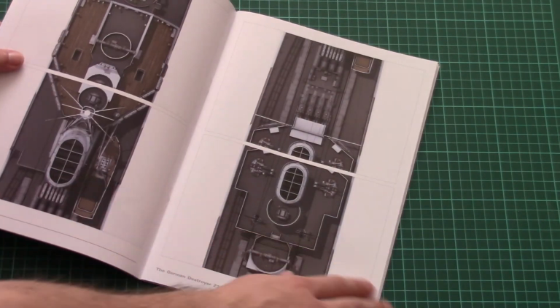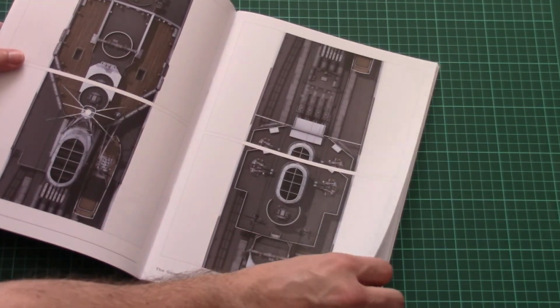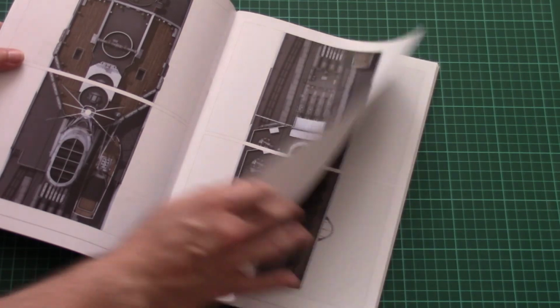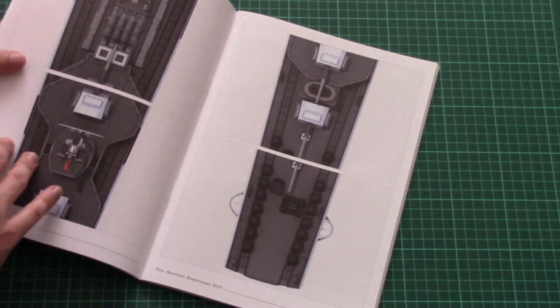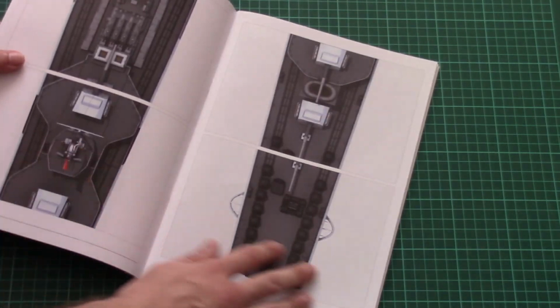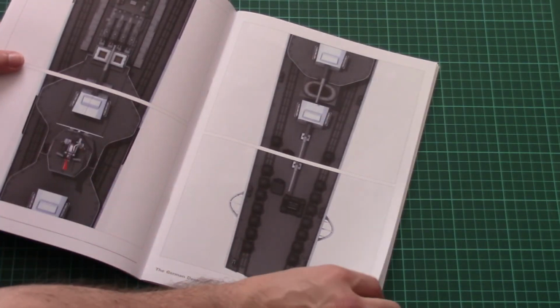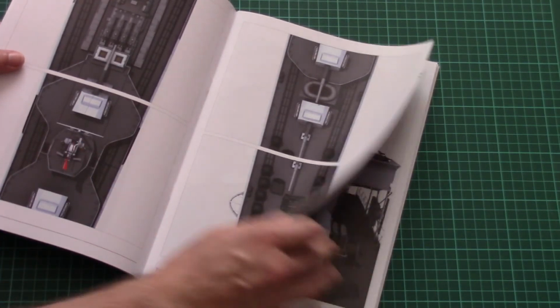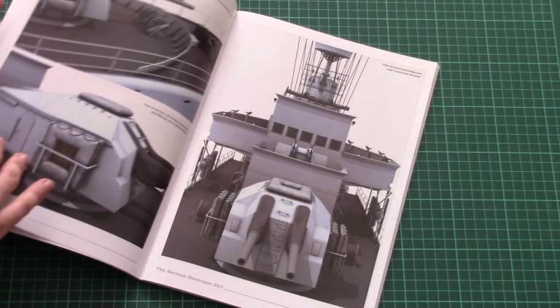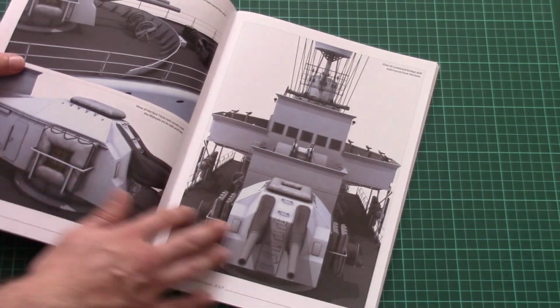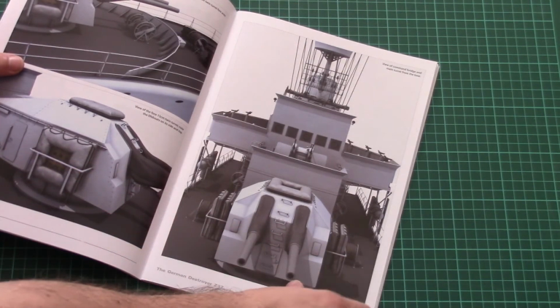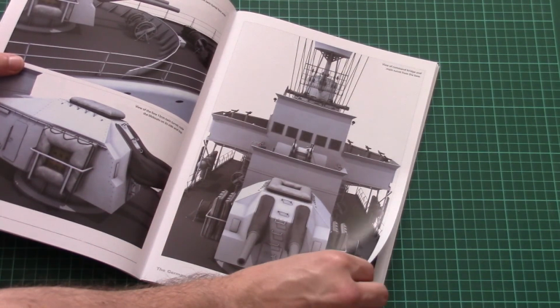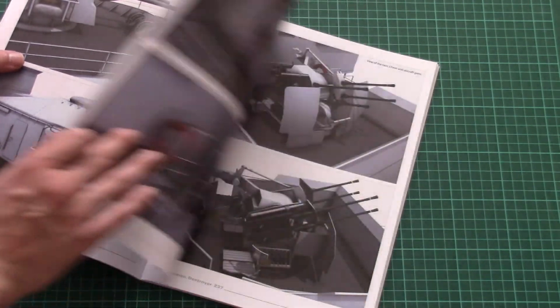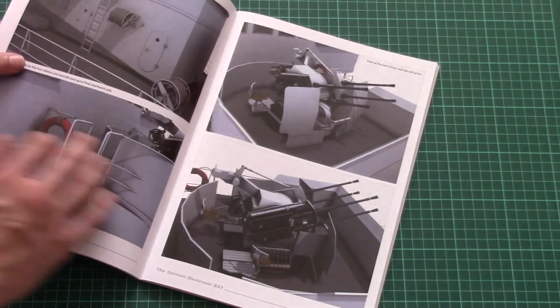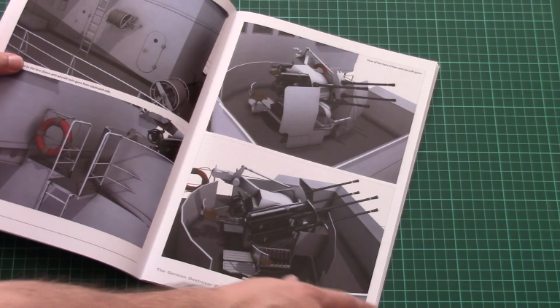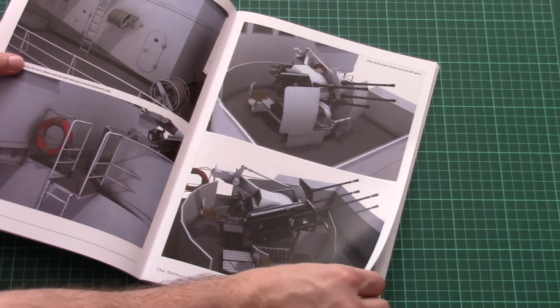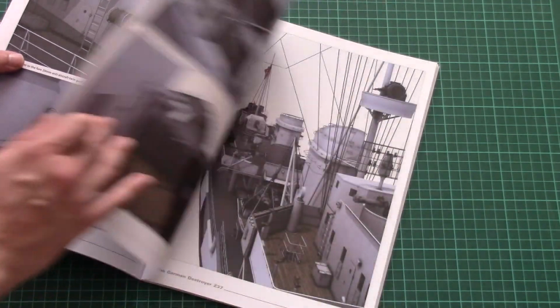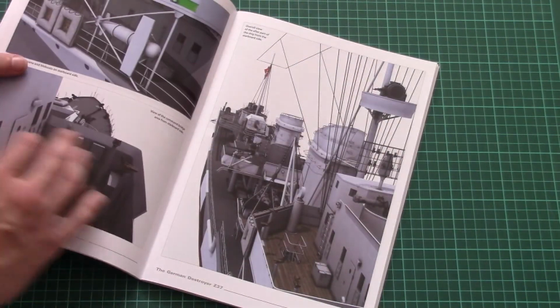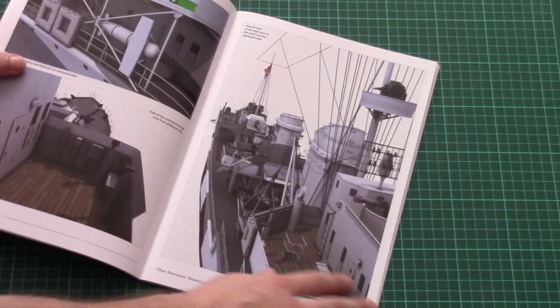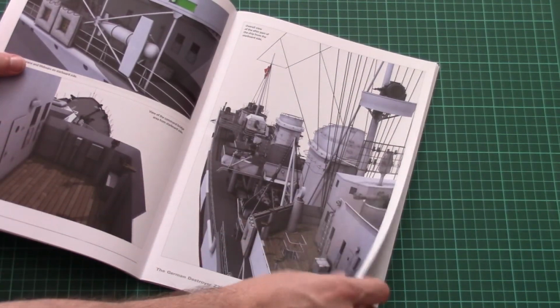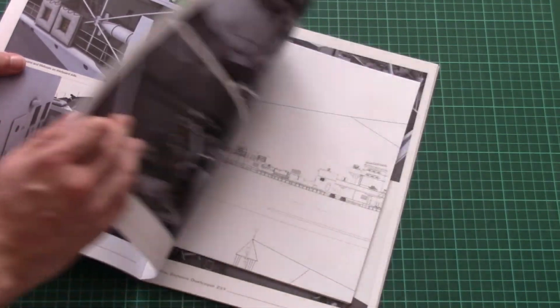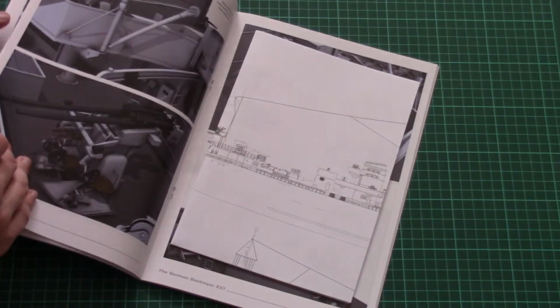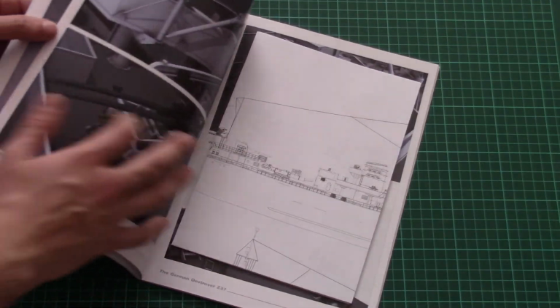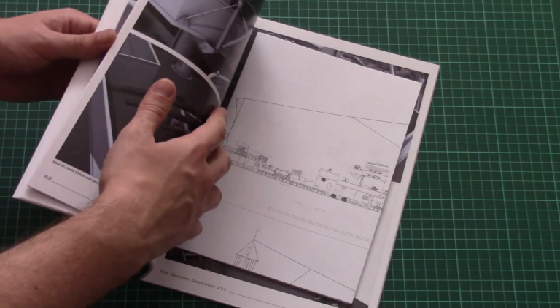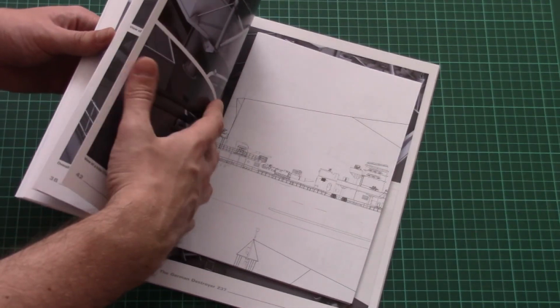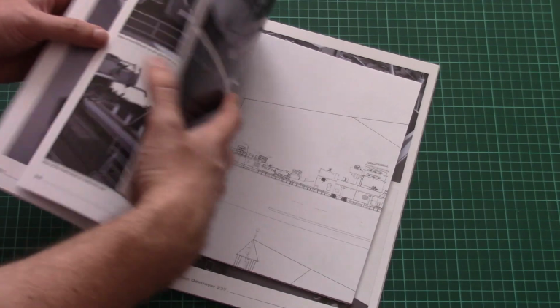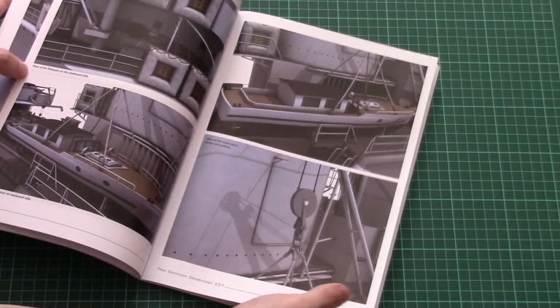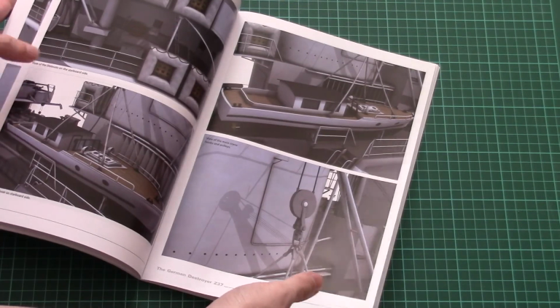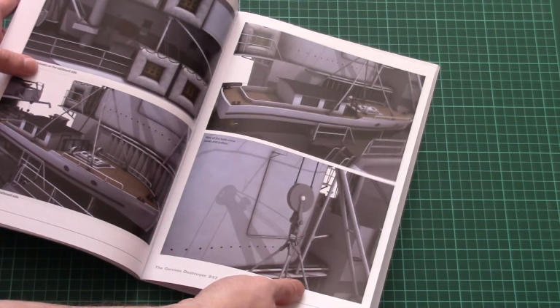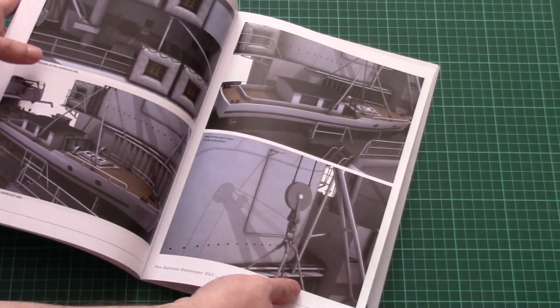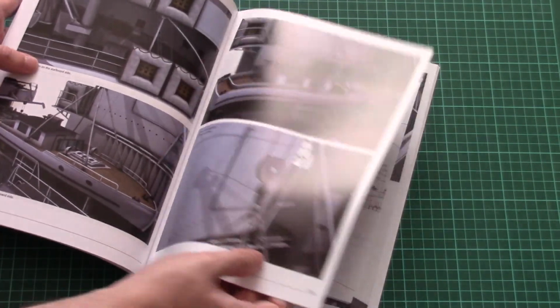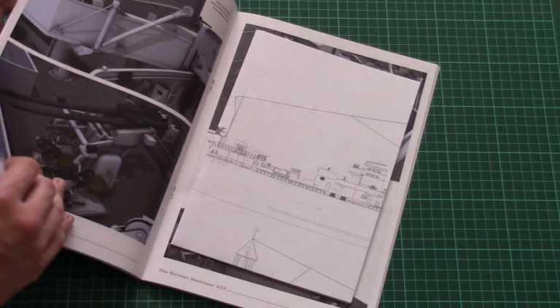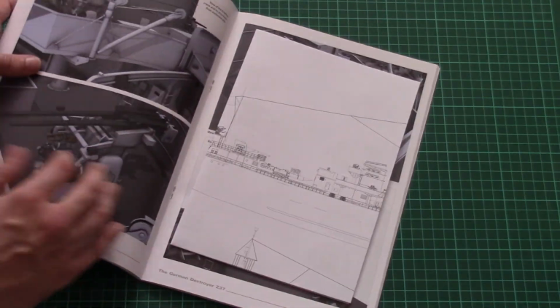This should come in handy for fine detailing of your model, and it doesn't matter which scale you will be building because you might still get something useful for your build out of those 3D drawings.